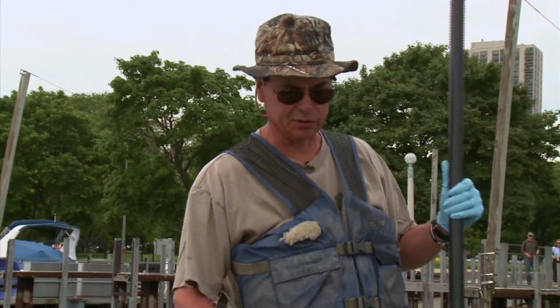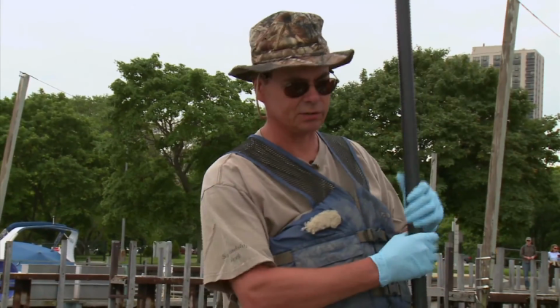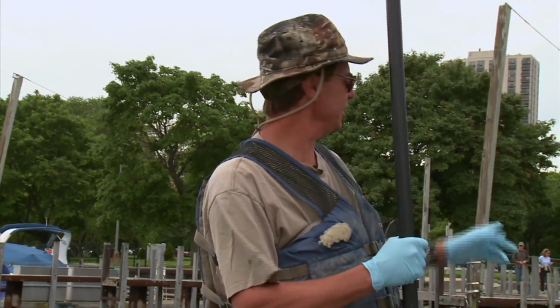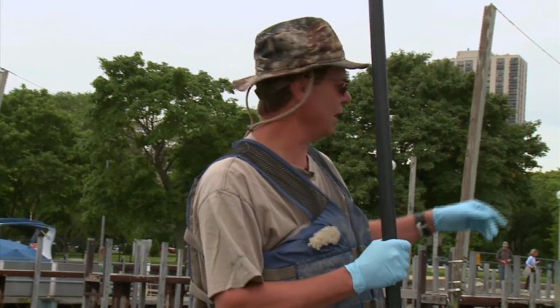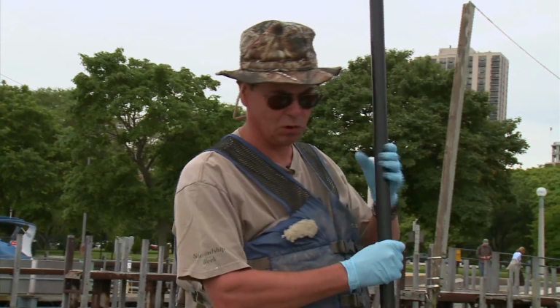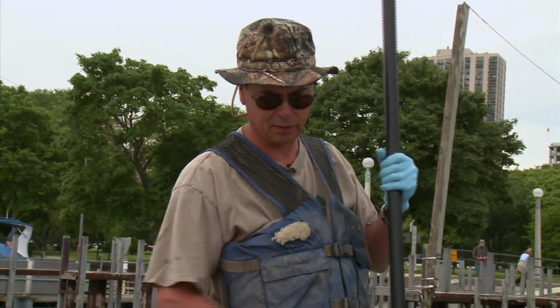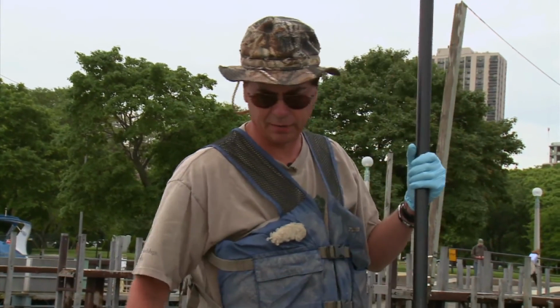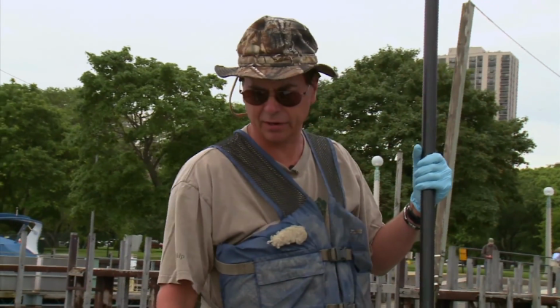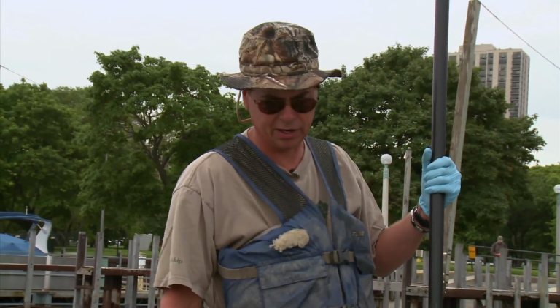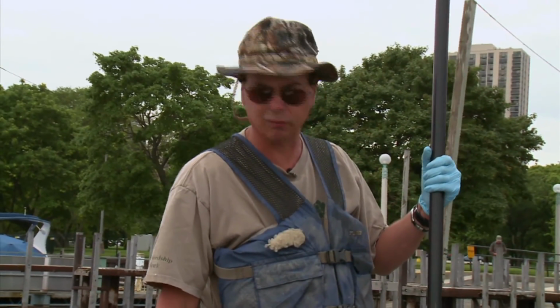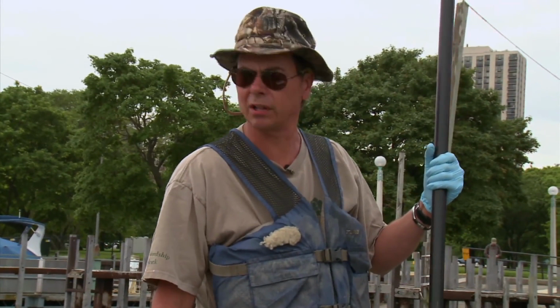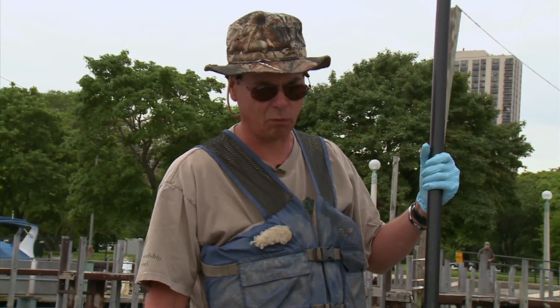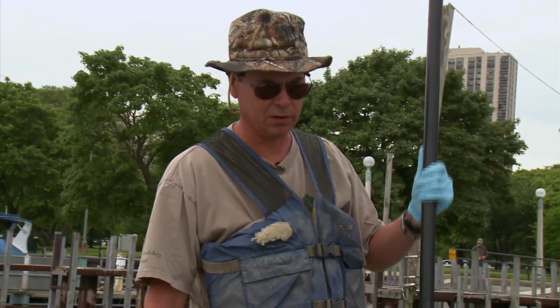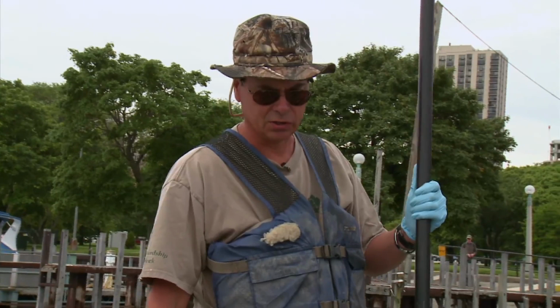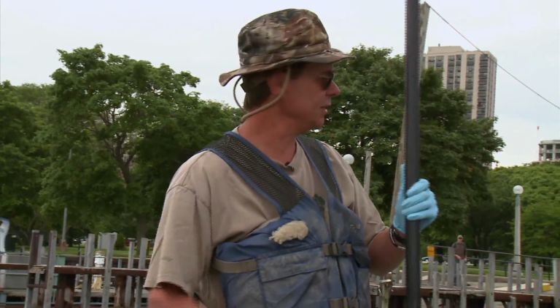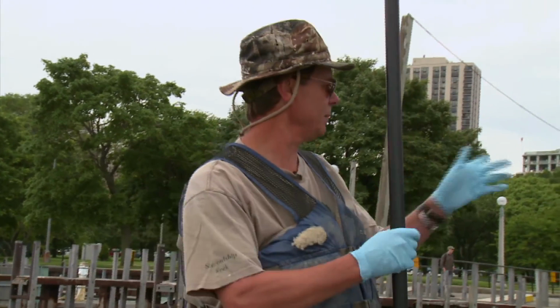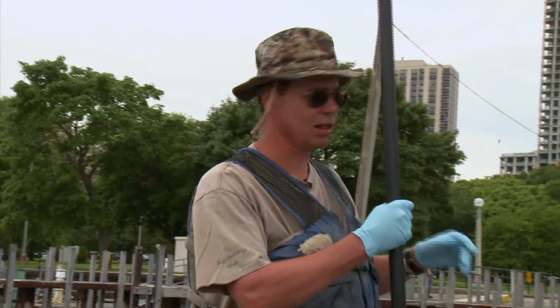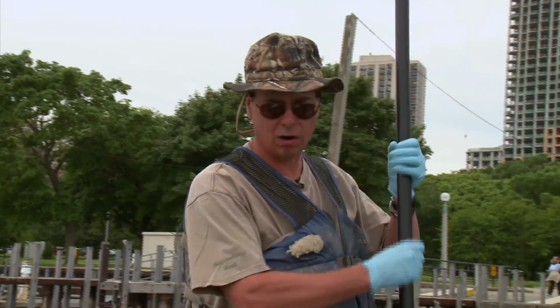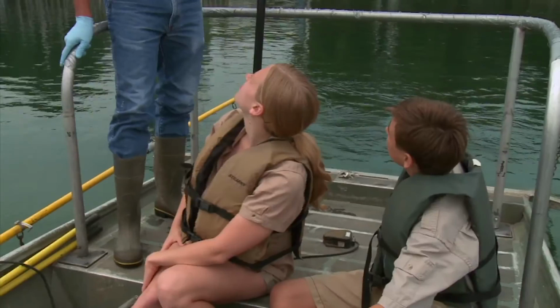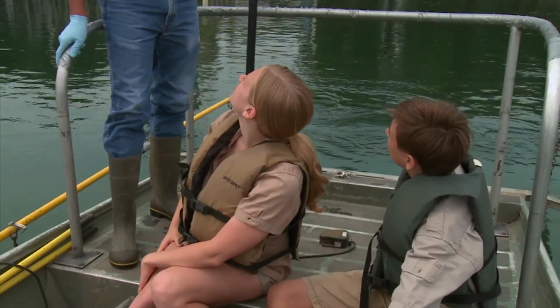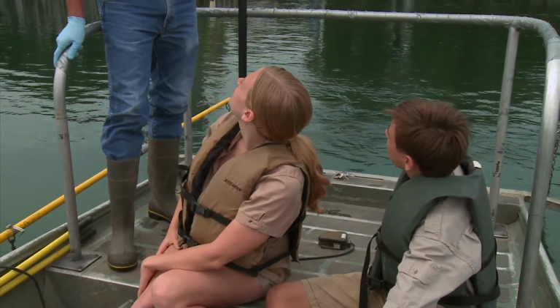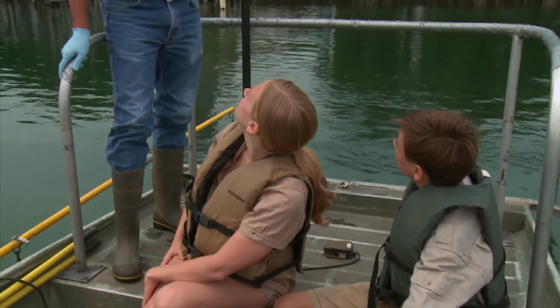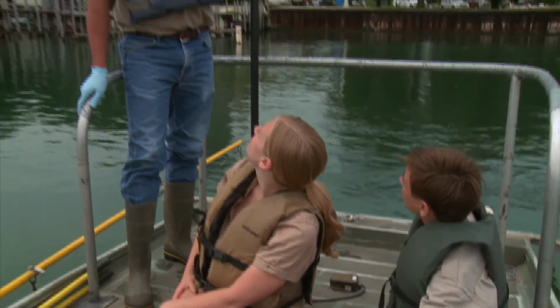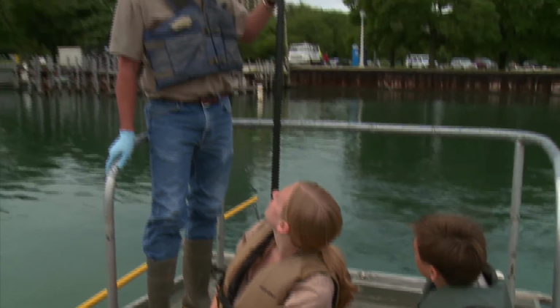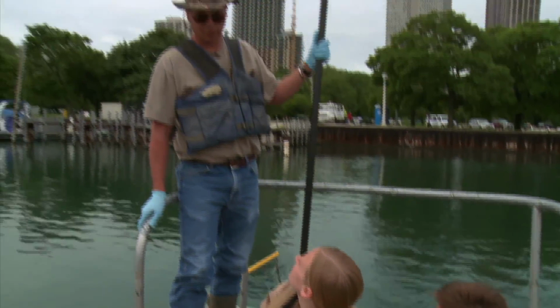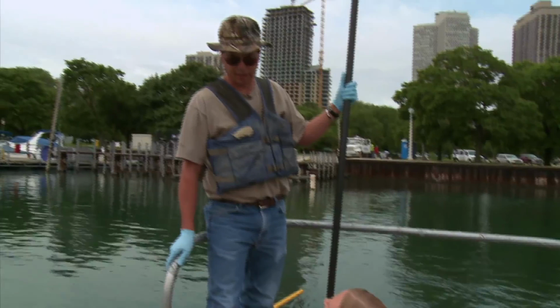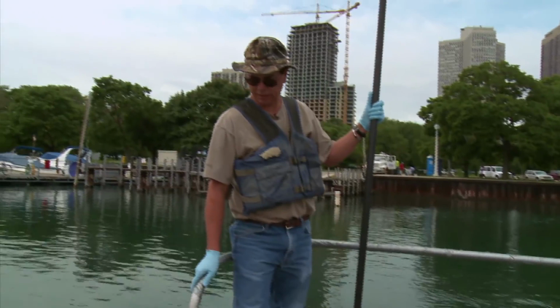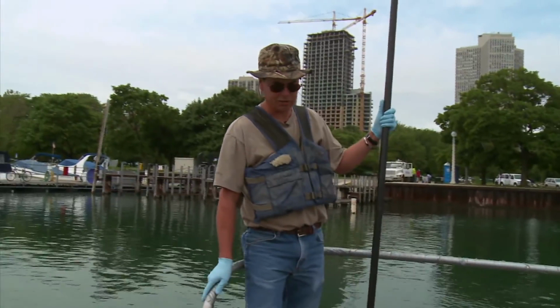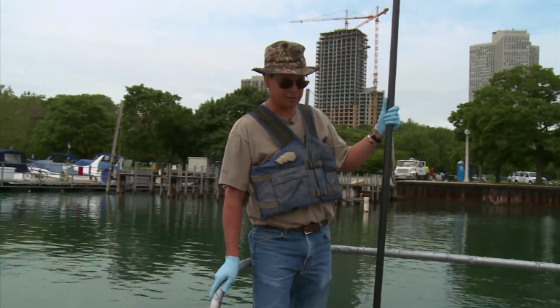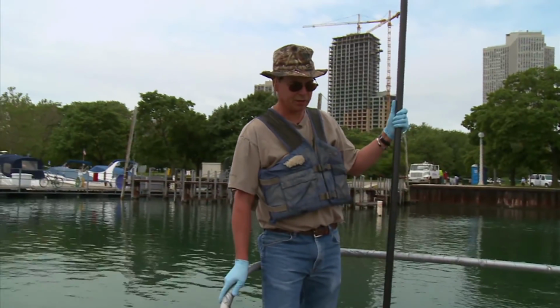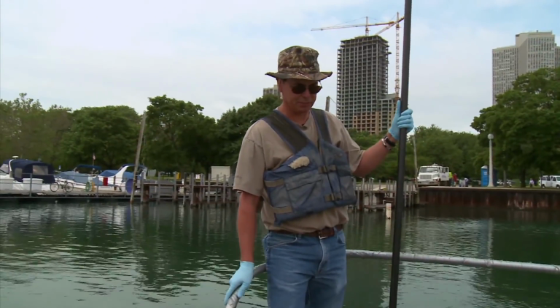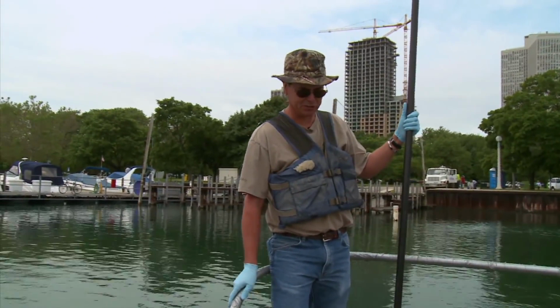We're going to start electrofishing up here by the shoreline. The current doesn't do very well in deeper water, so we're going to start up in the shallower water. We're going to get you guys up on the front of the boat and give you each a net so we can get to business here.